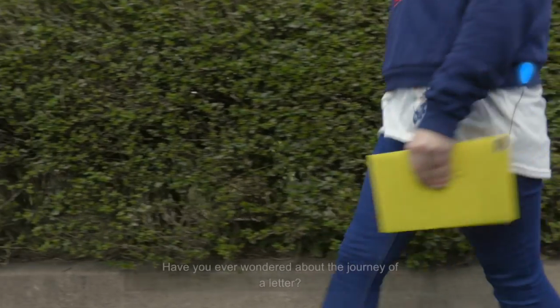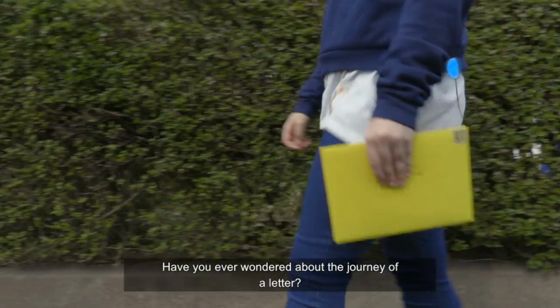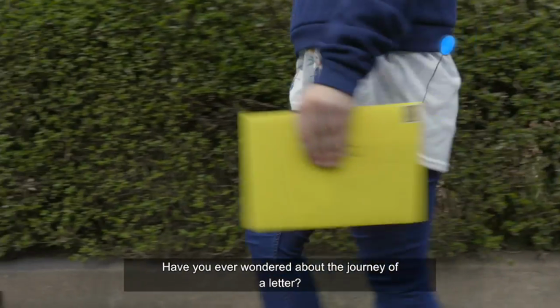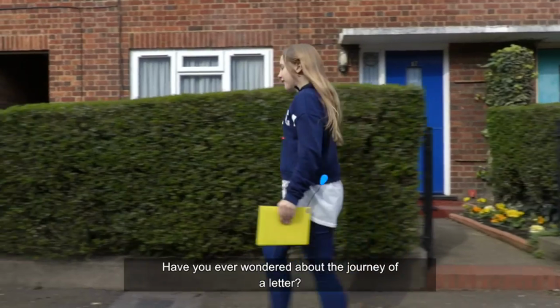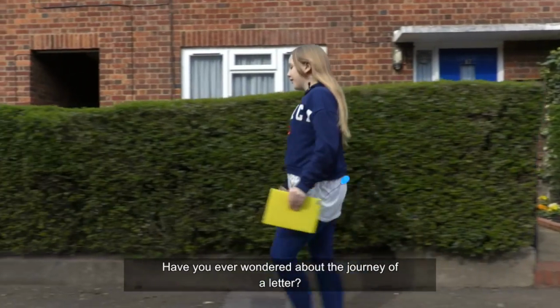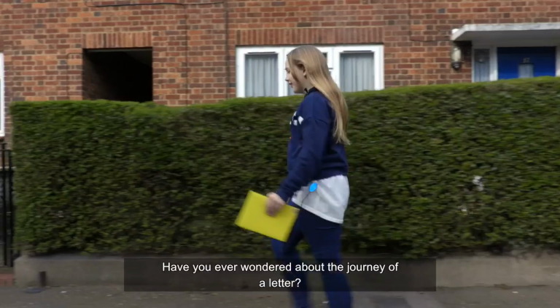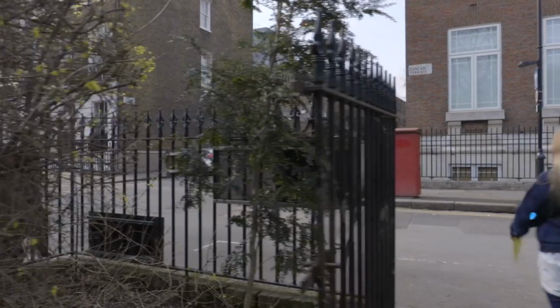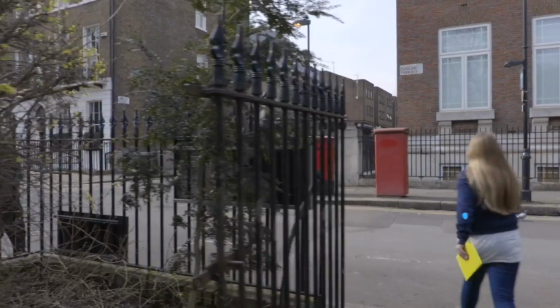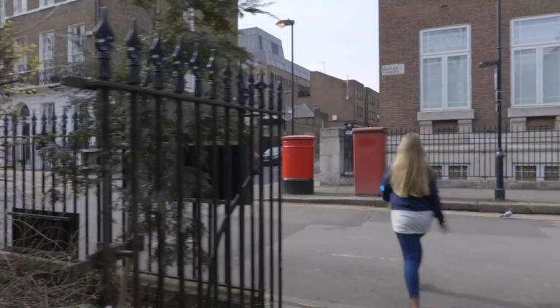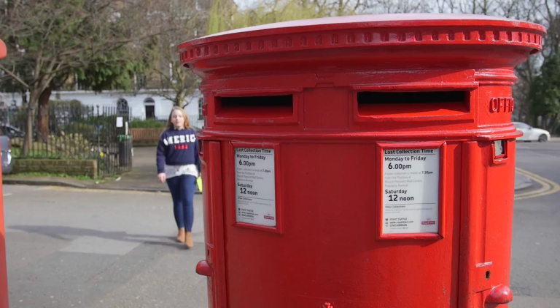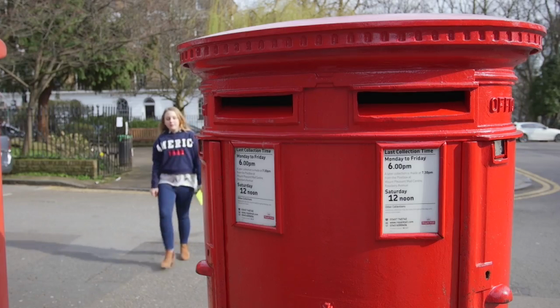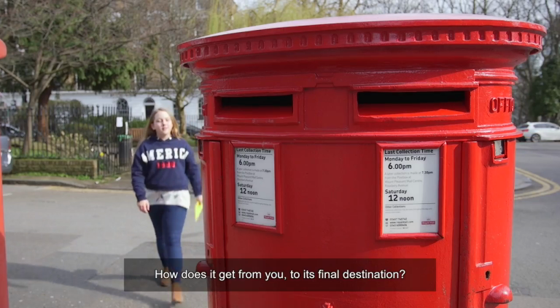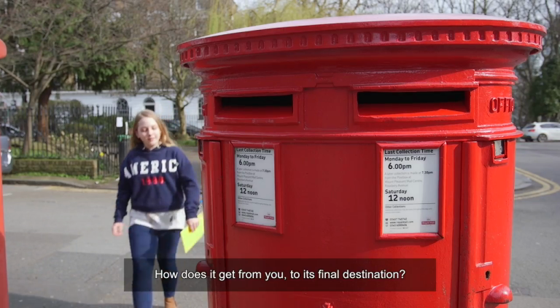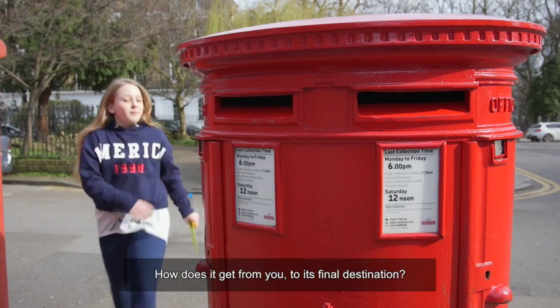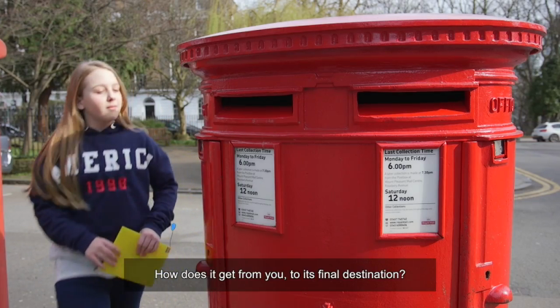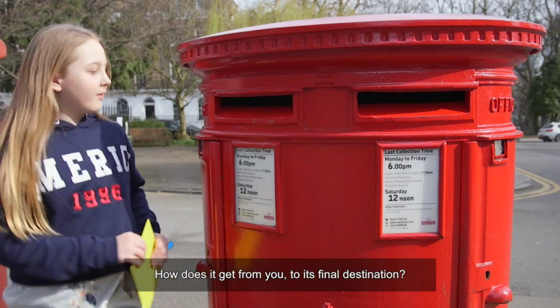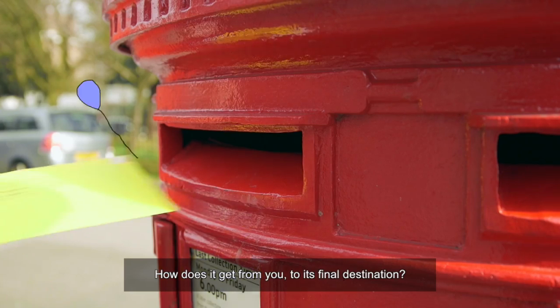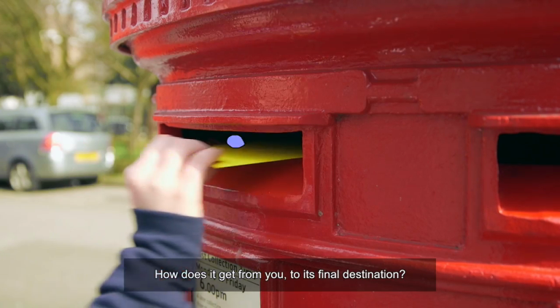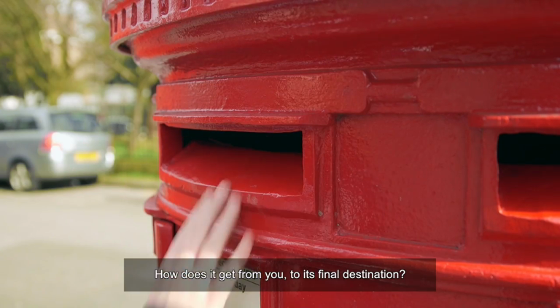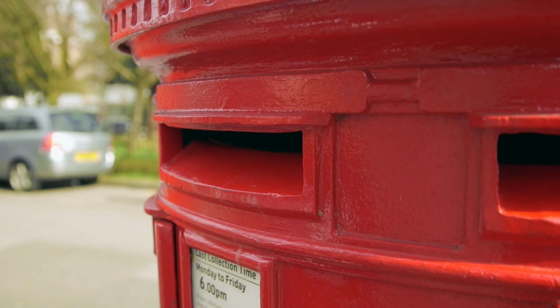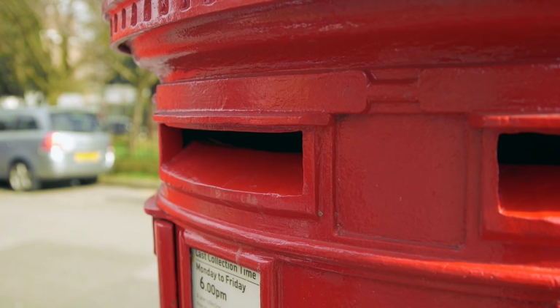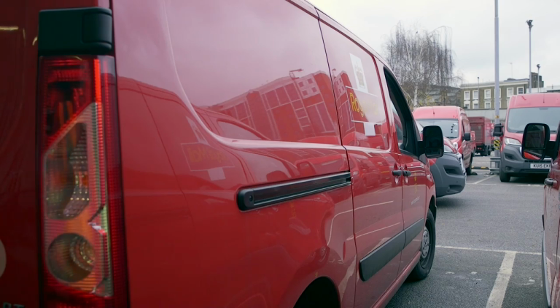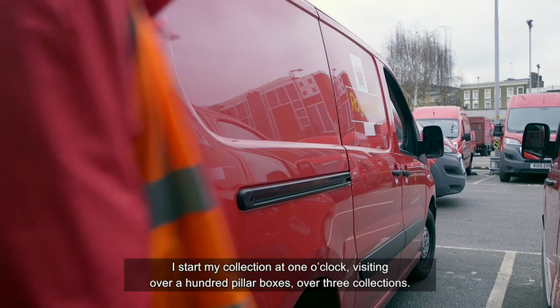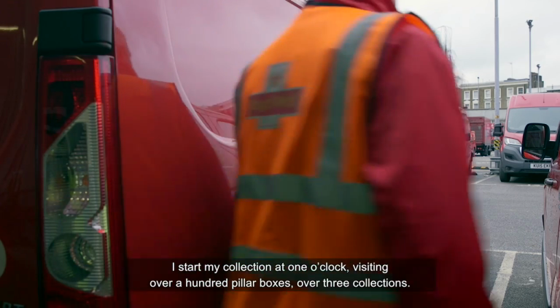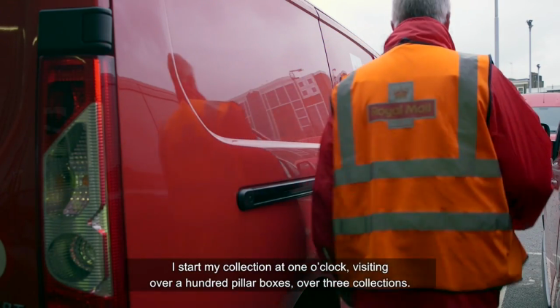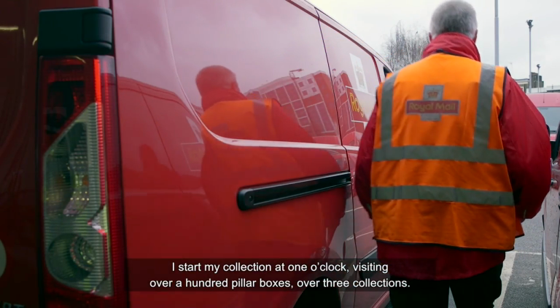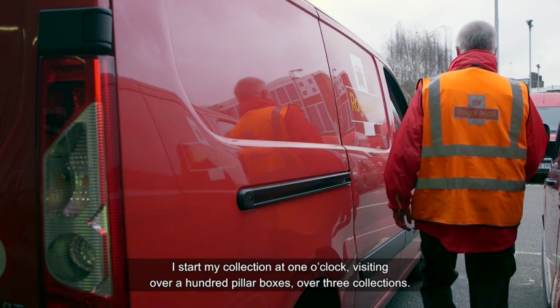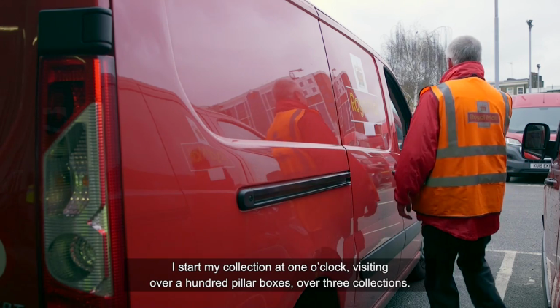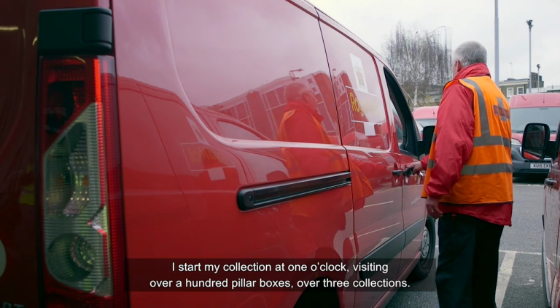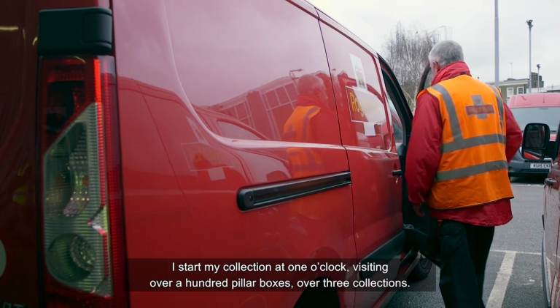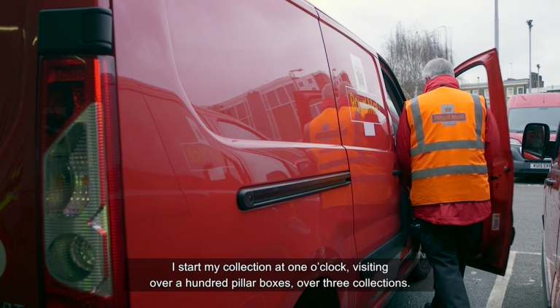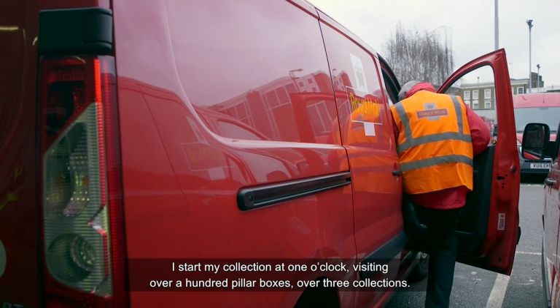Have you ever wondered about the journey of a letter? How does it get from you to its final destination? I start my collection at one o'clock, visiting over a hundred pillar boxes over three collections.